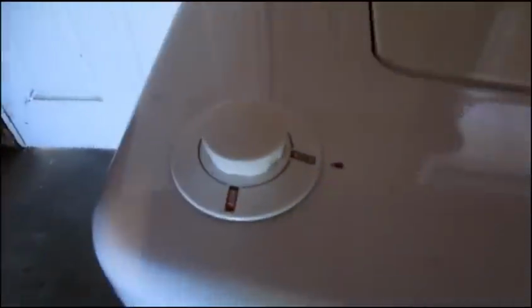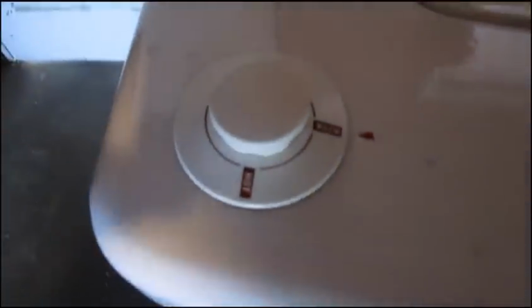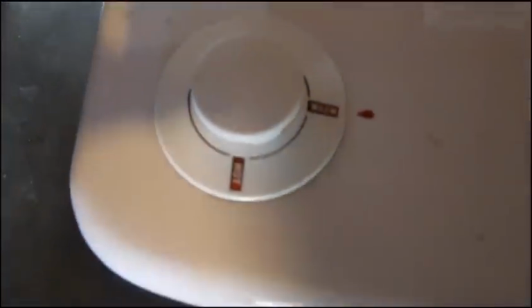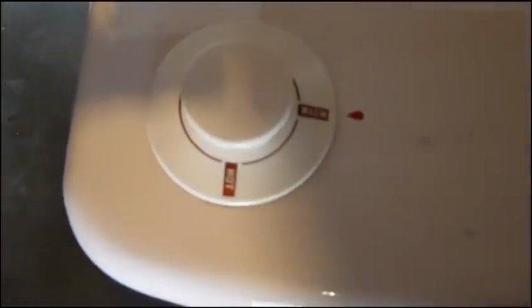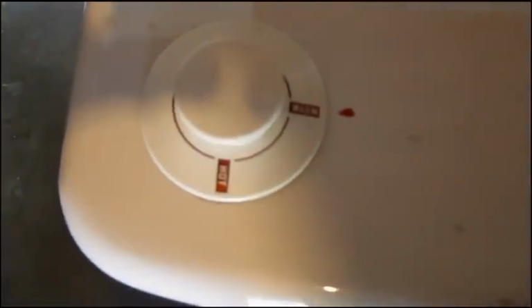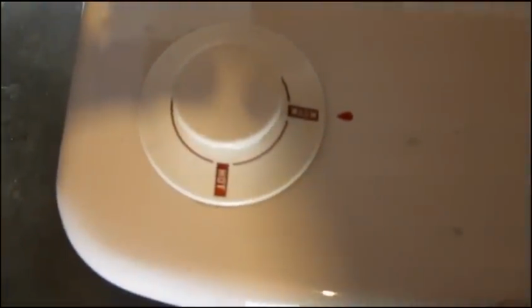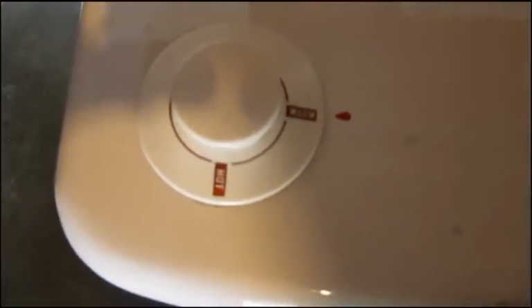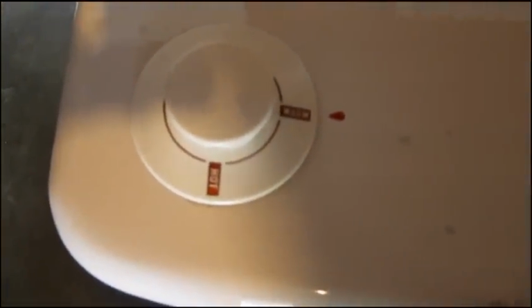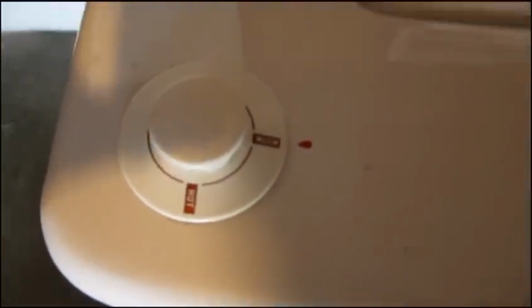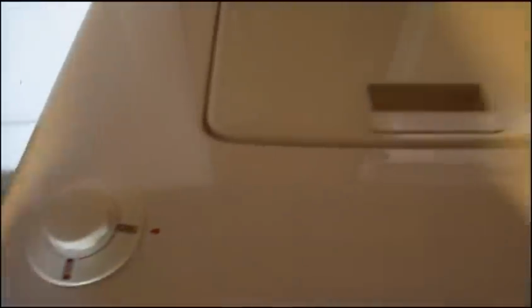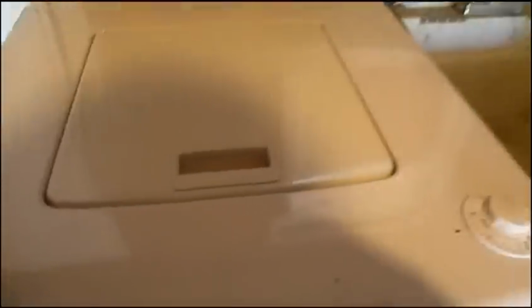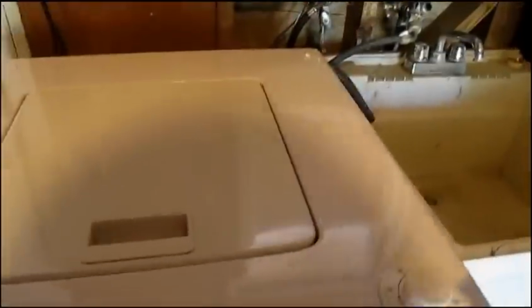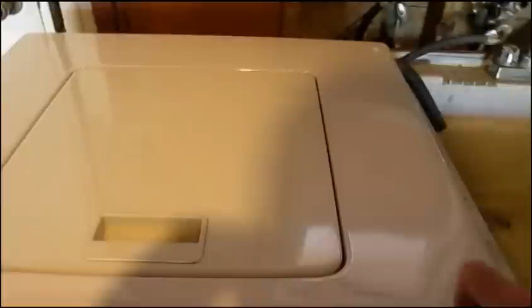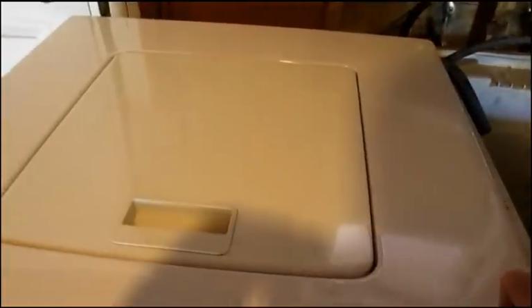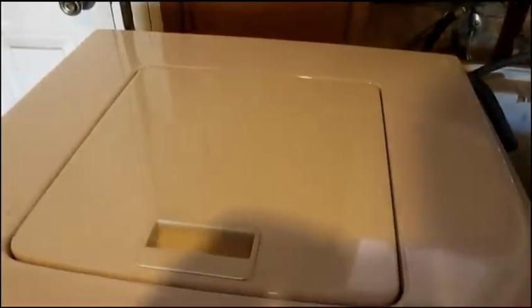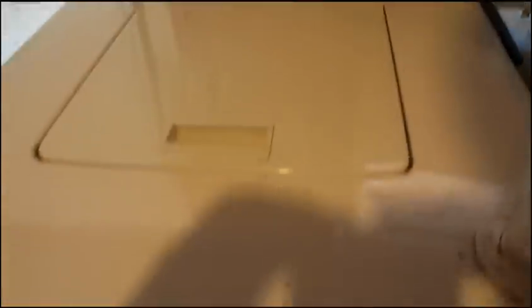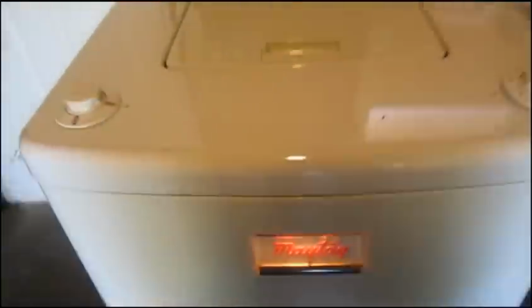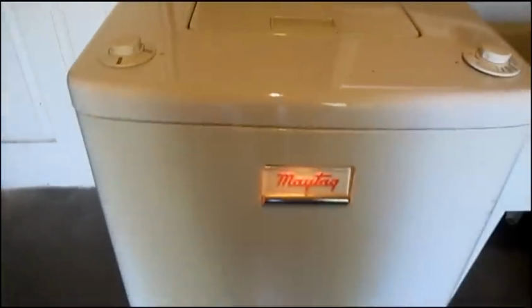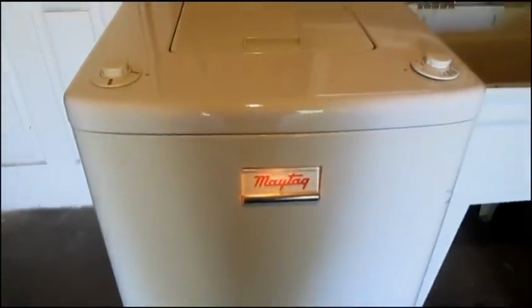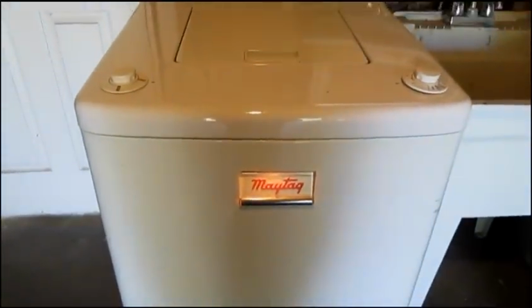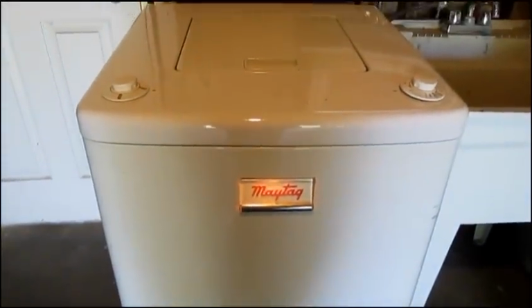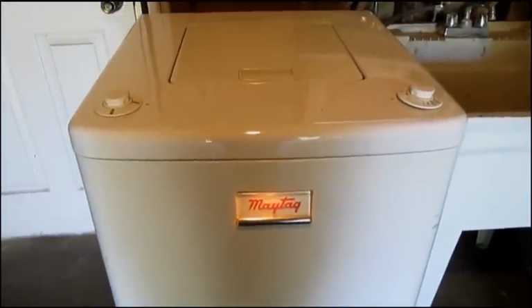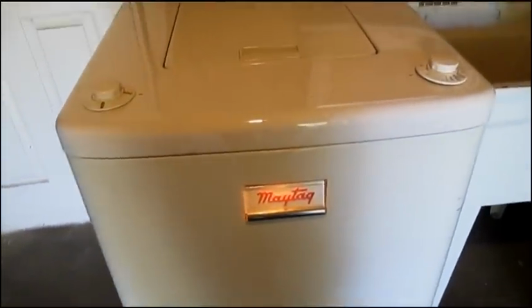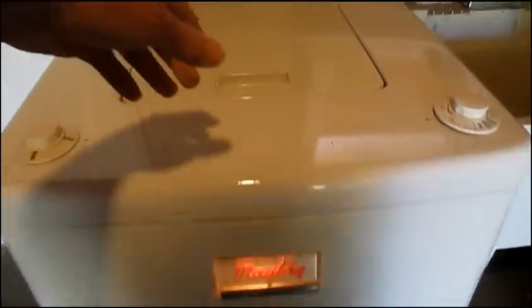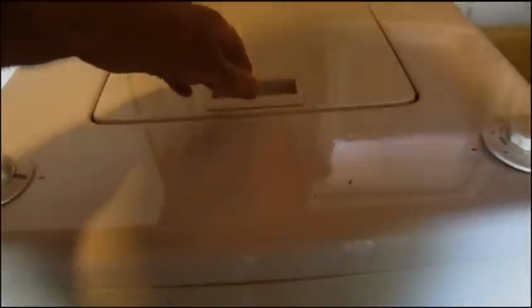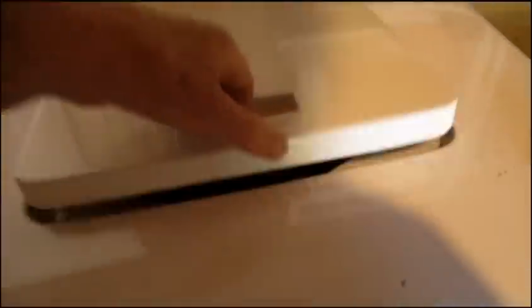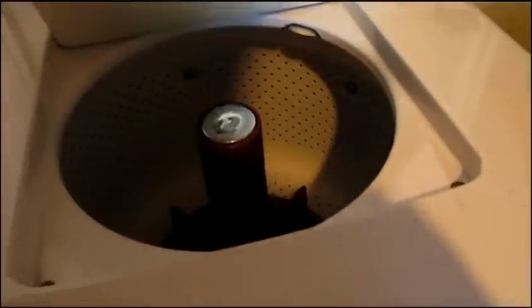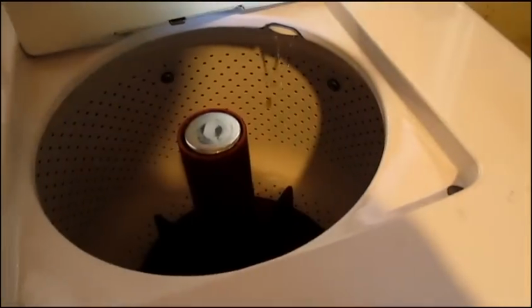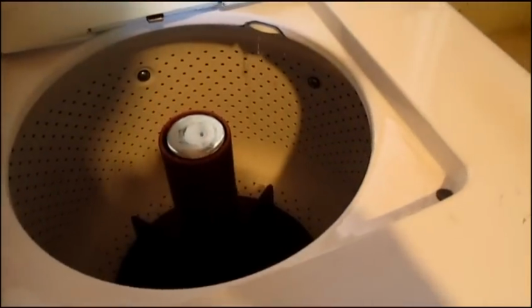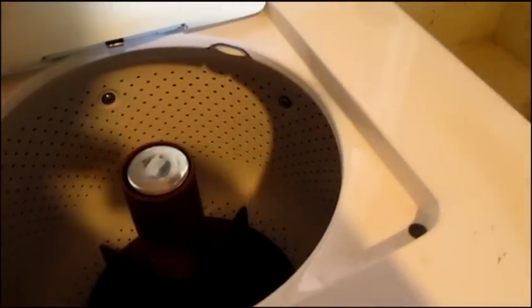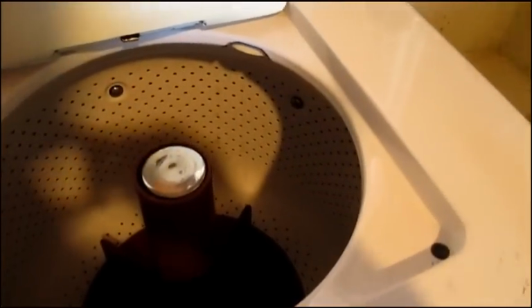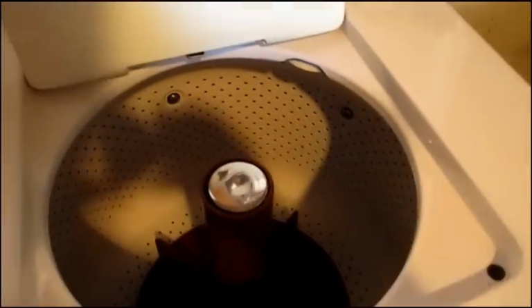This washing machine has hot and warm selections for the wash. All rinses are warm. We turn it on and the light and the front panel go on, and as soon as I raise the lid it will go off.